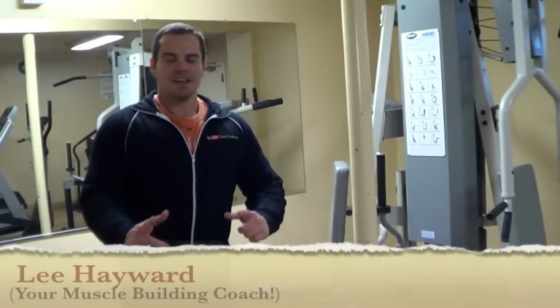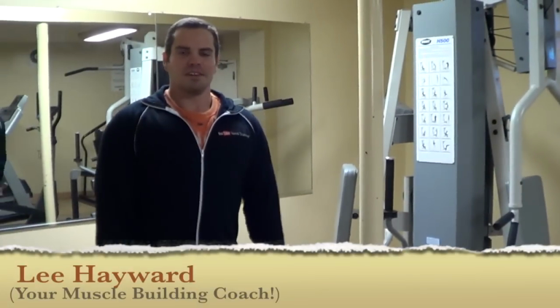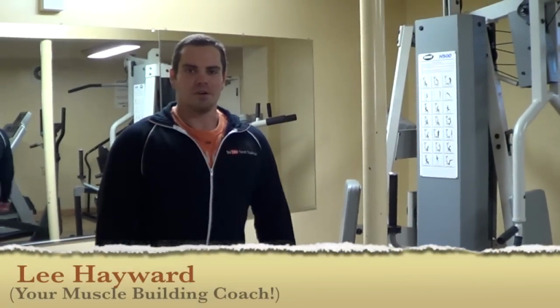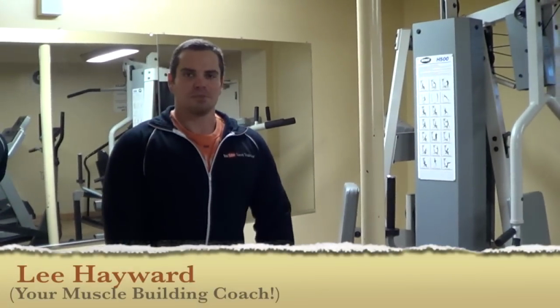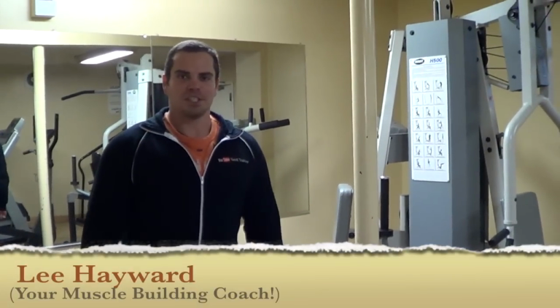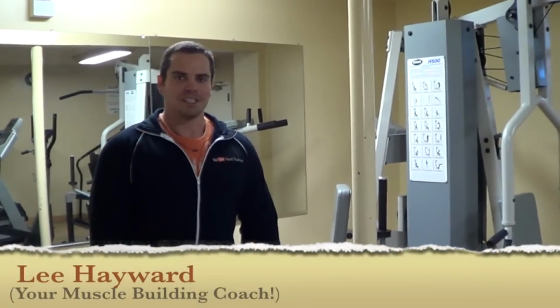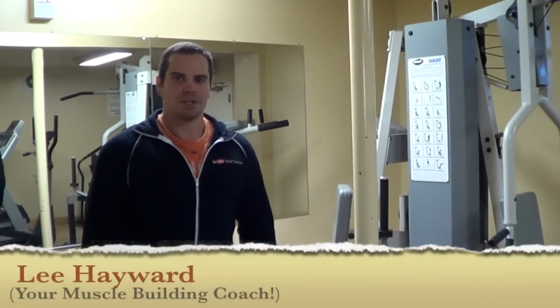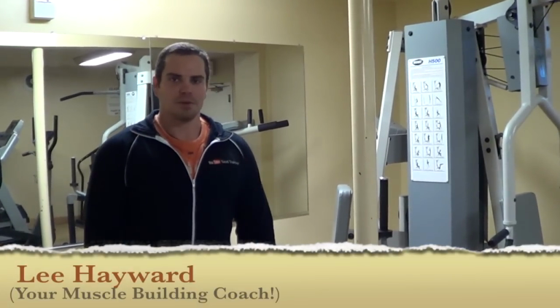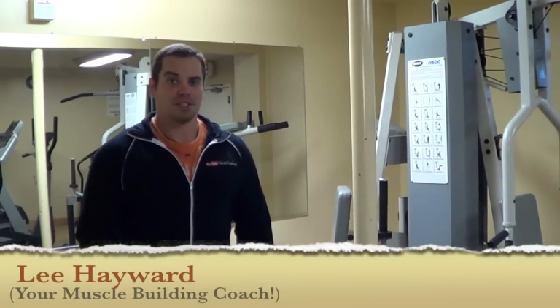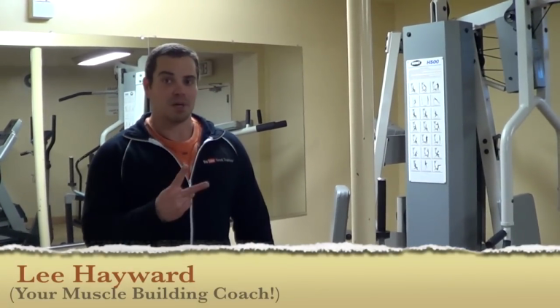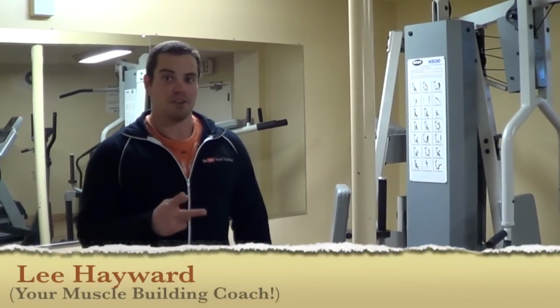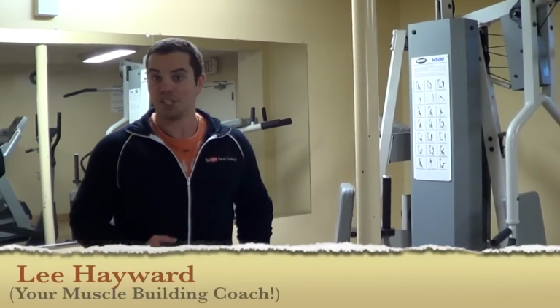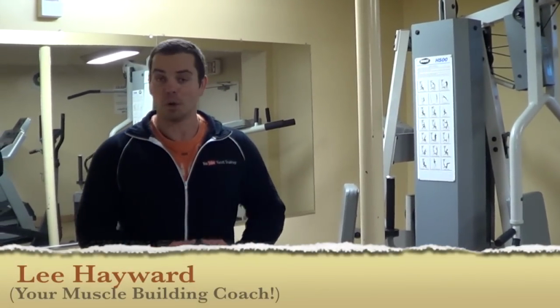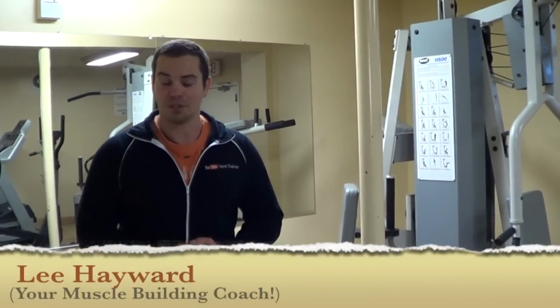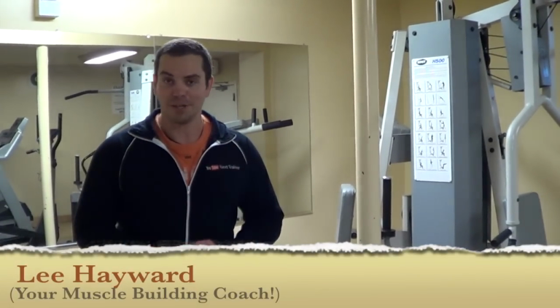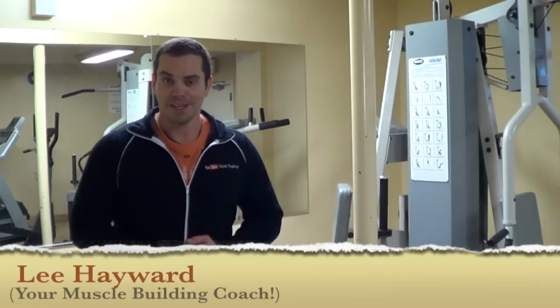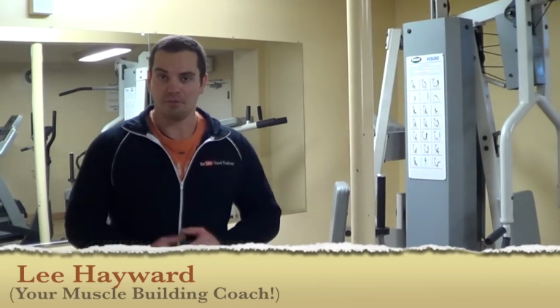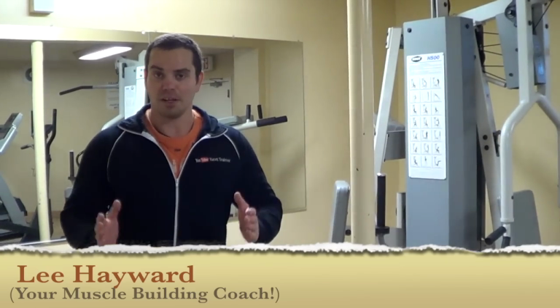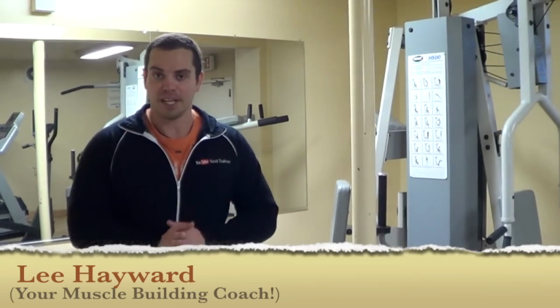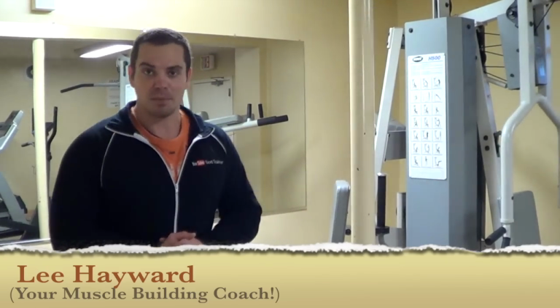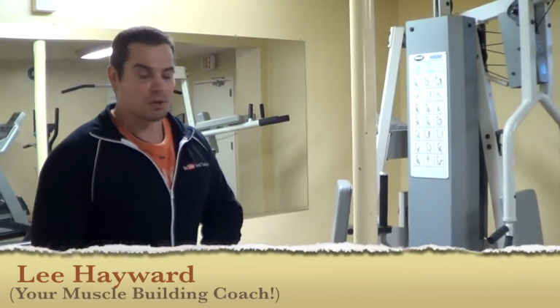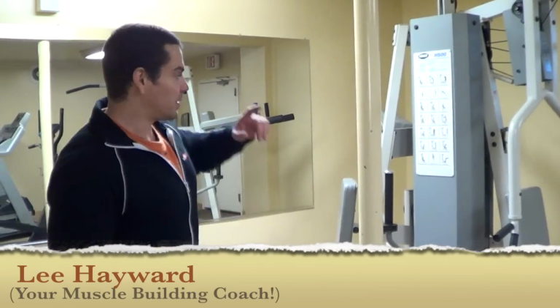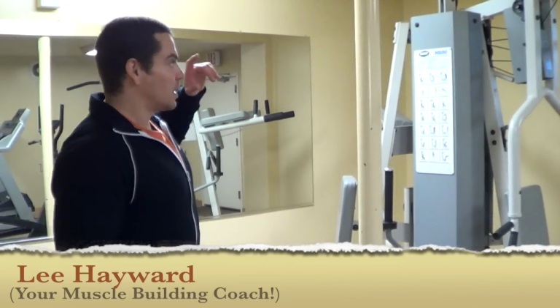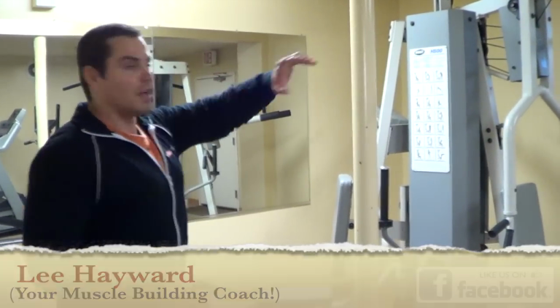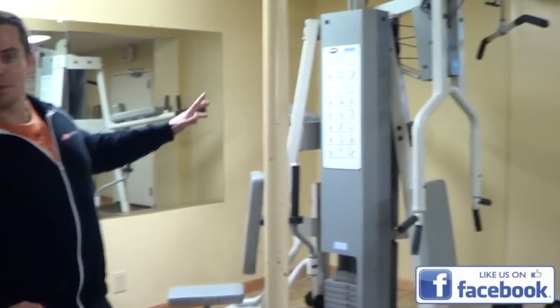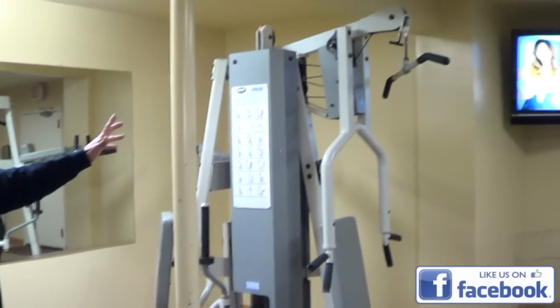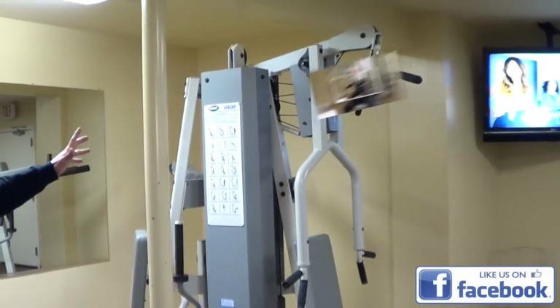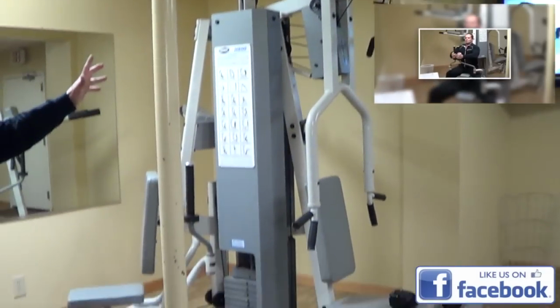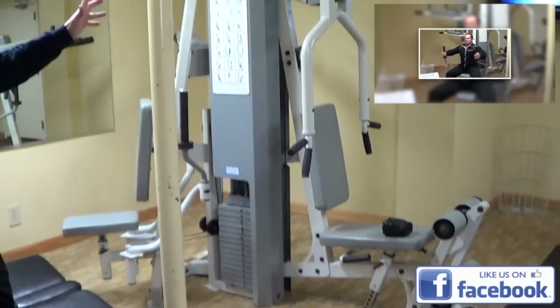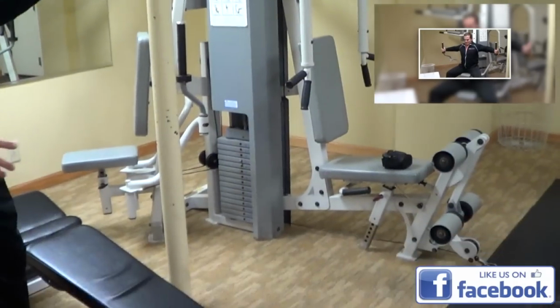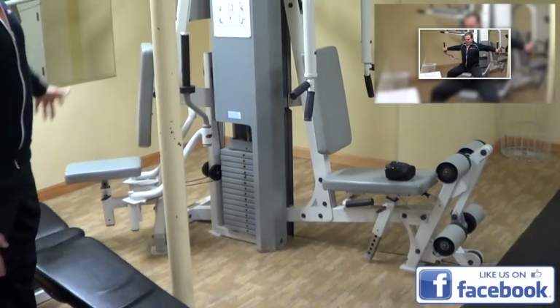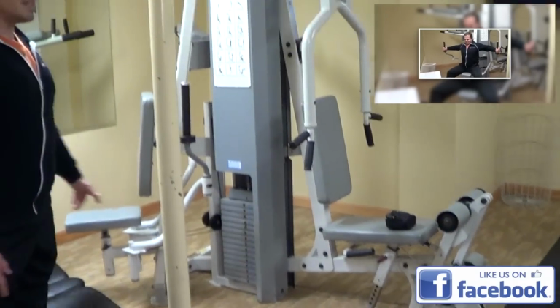Hey there, how's it going? It's your Possibility Coach, B. Hayward here with the second part of my cheesy hotel gym workout. If you recall, yesterday I posted up a video showing this lovely universal machine, and we're in training on that.